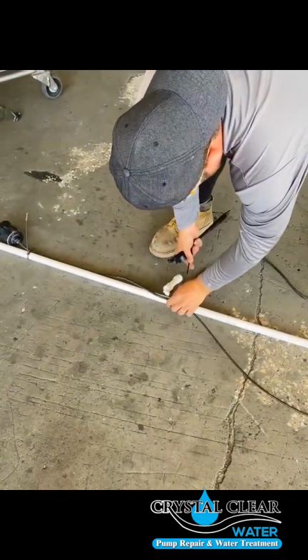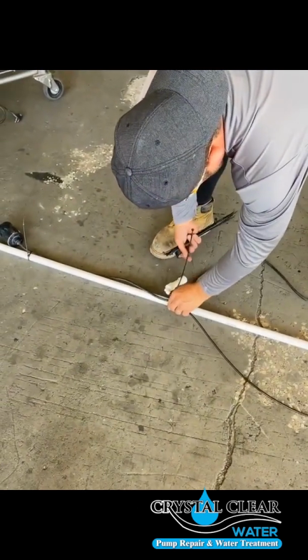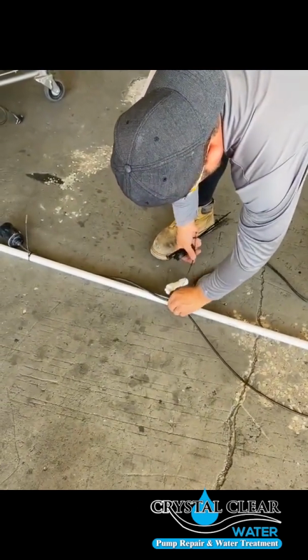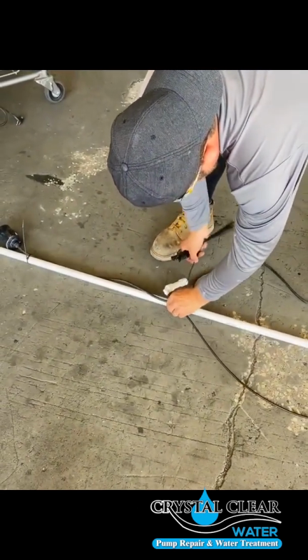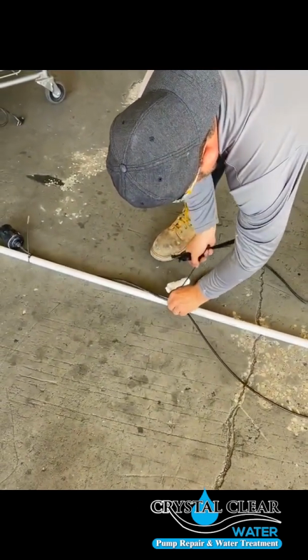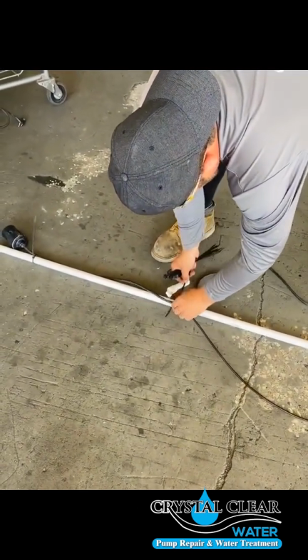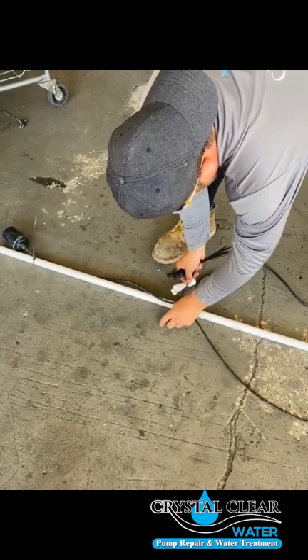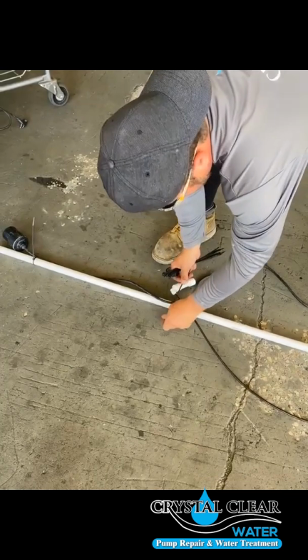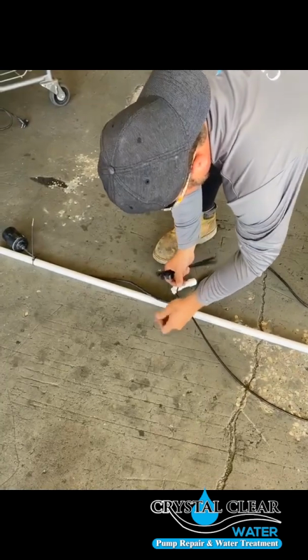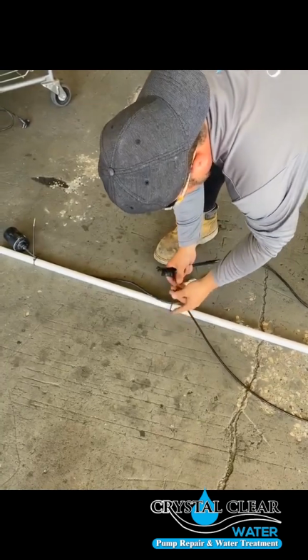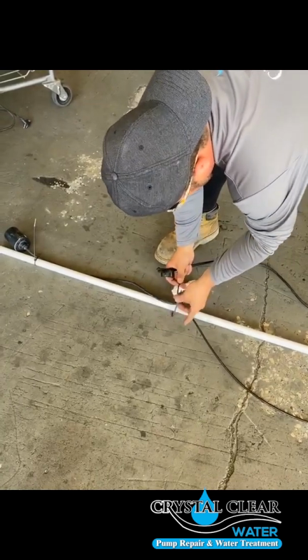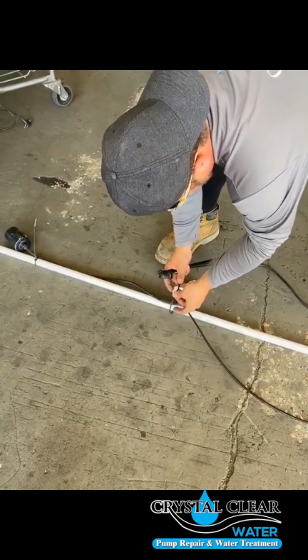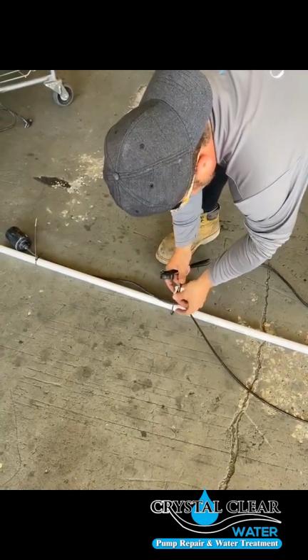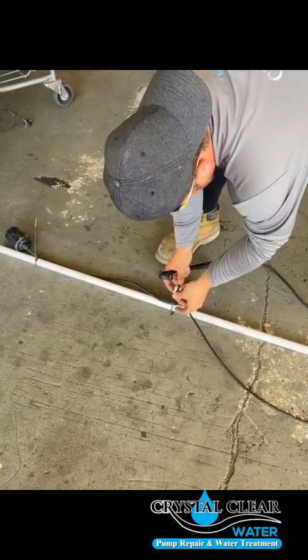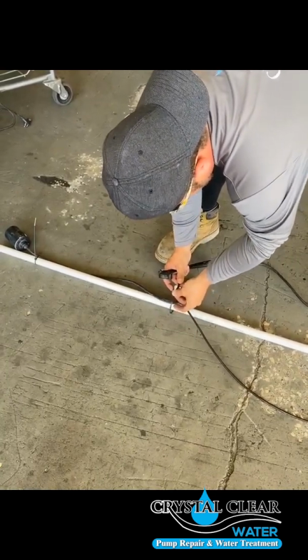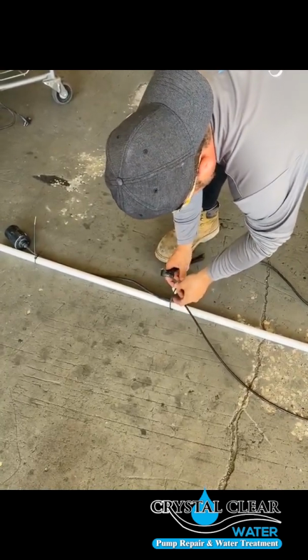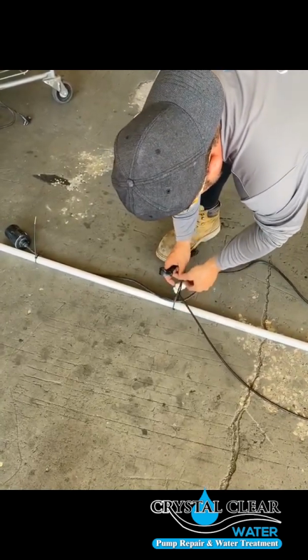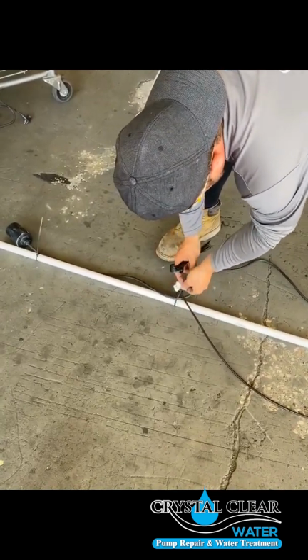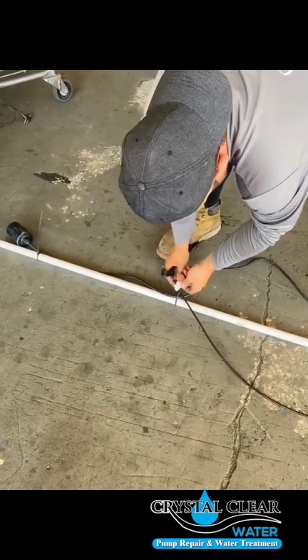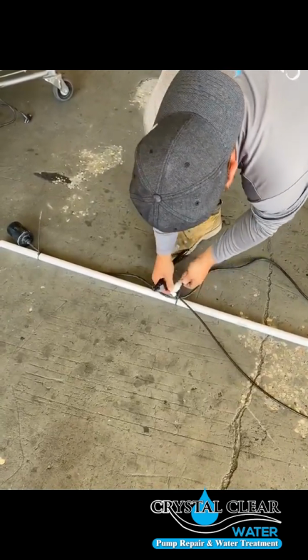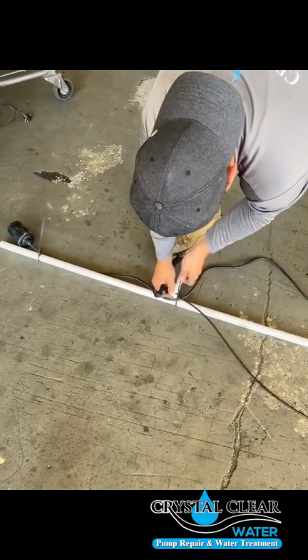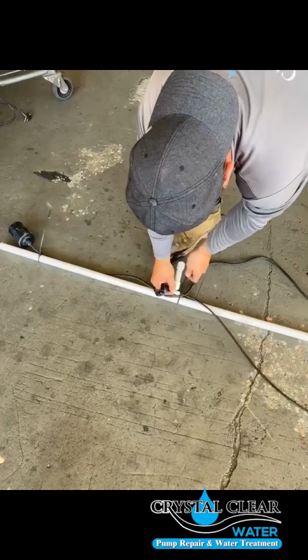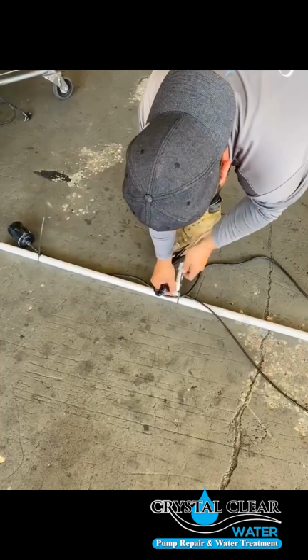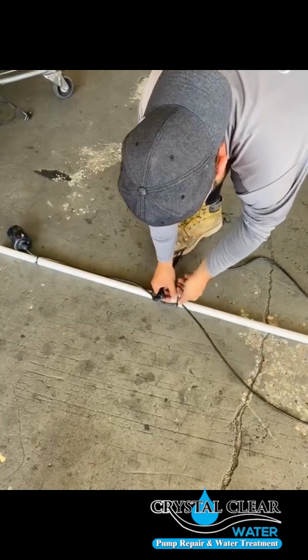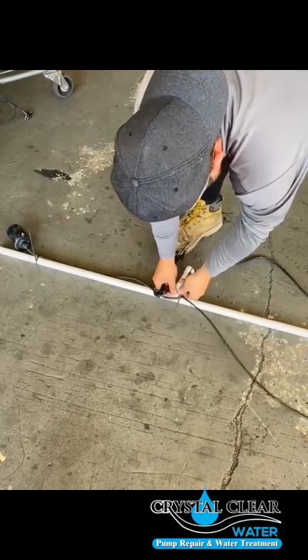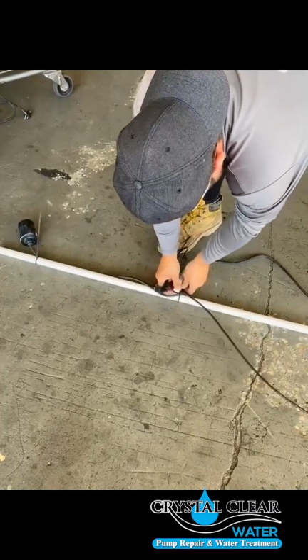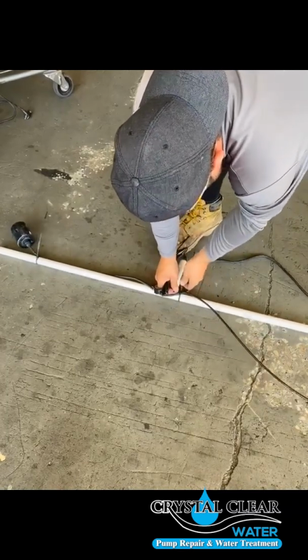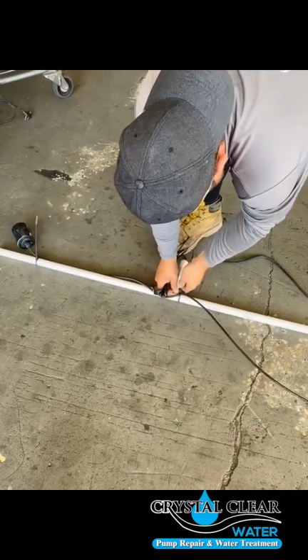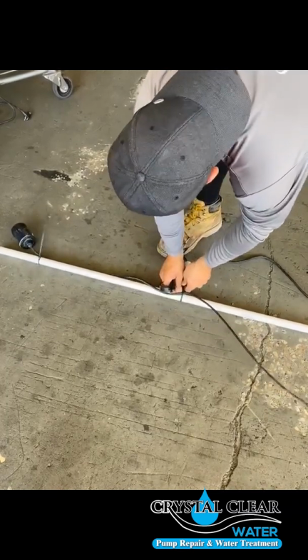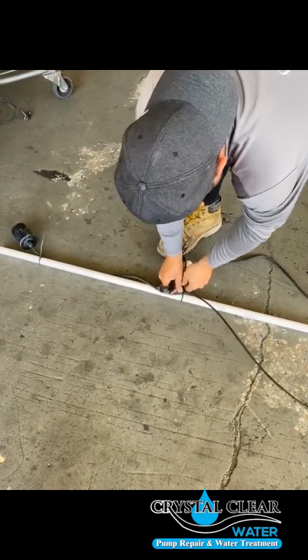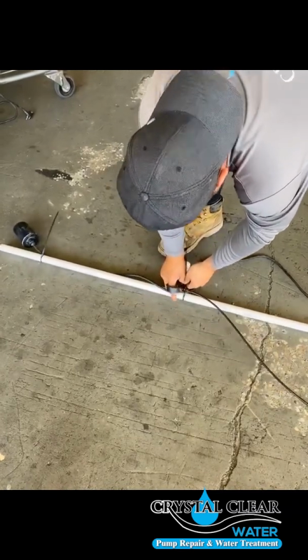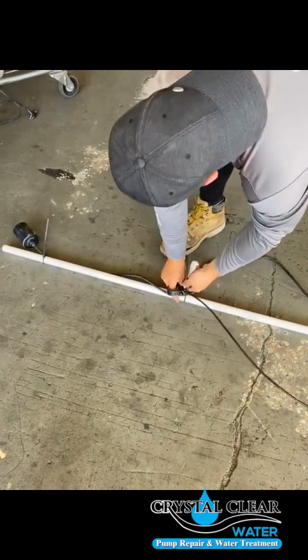This is the bubbler option — not sure if your package came with it or not — but this bubbler is going to get zip tied onto this three-quarter inch piece of pipe as well. That way, if you have any issues later on, you'll be able to address them.